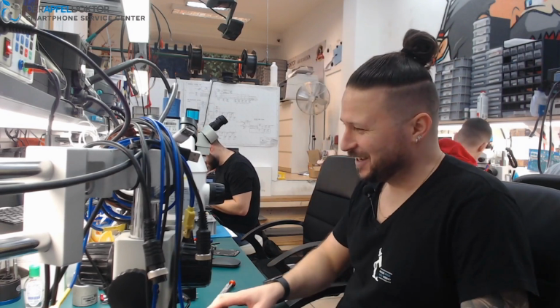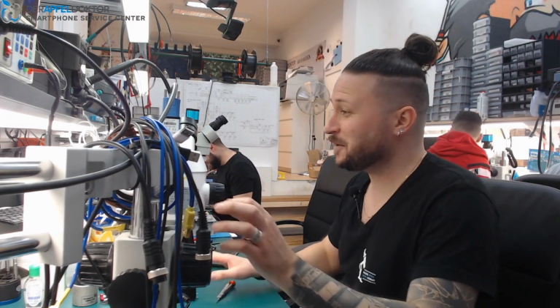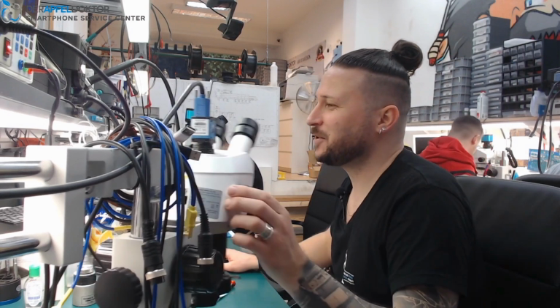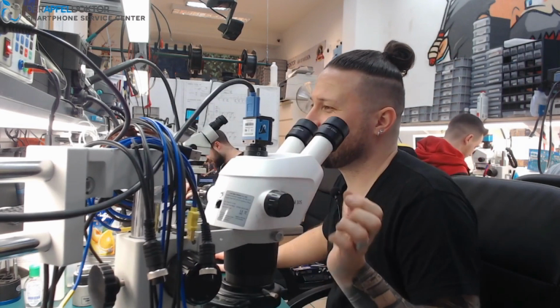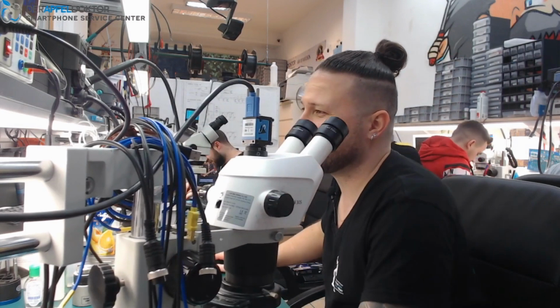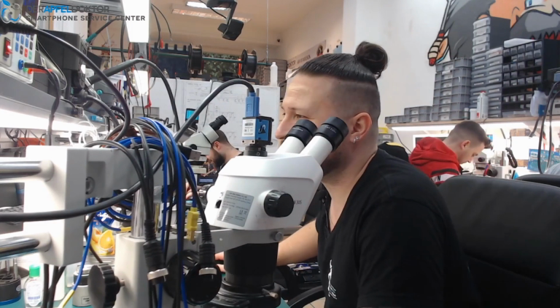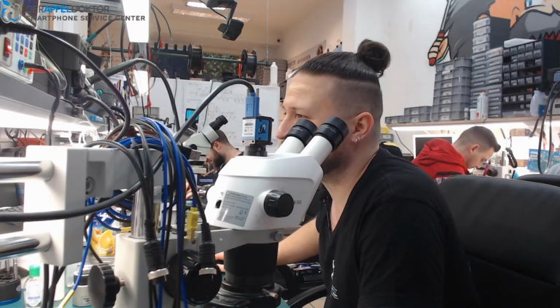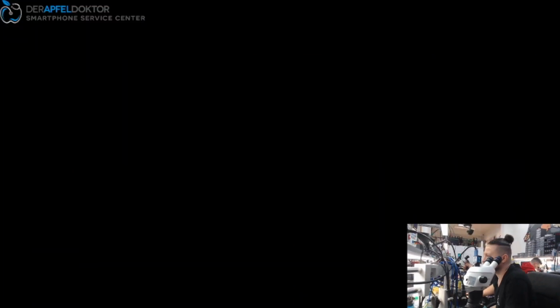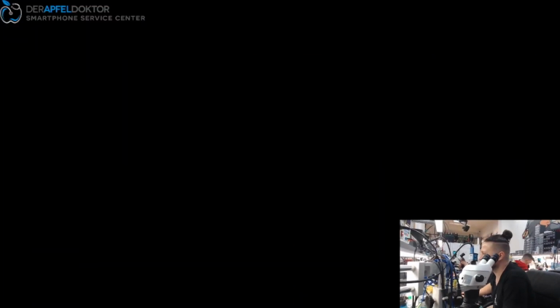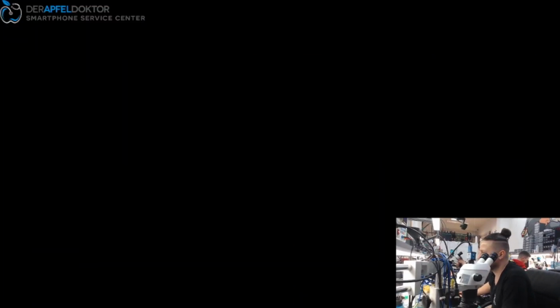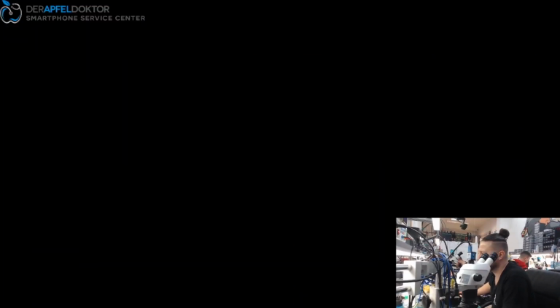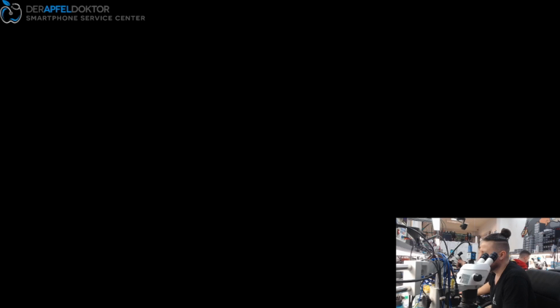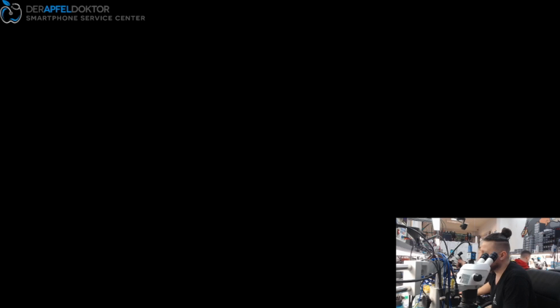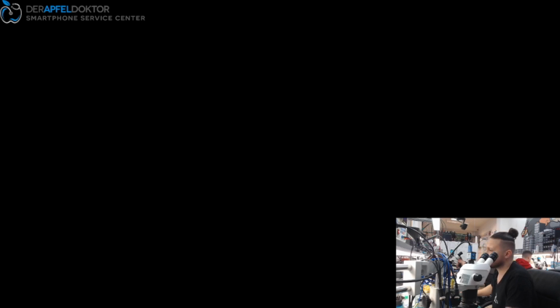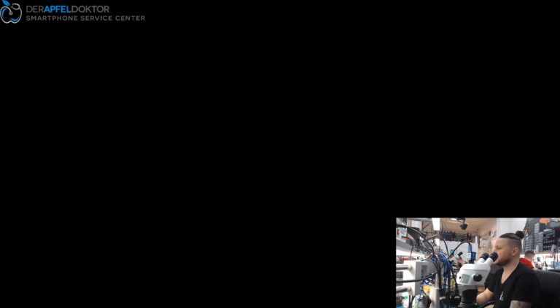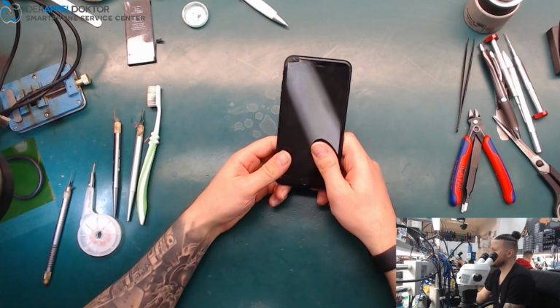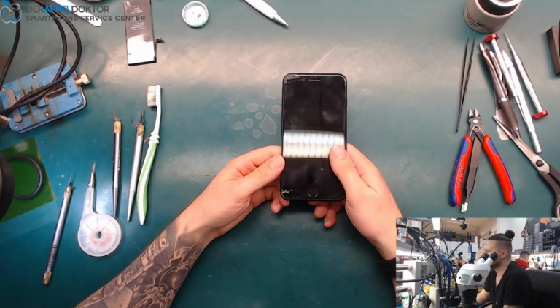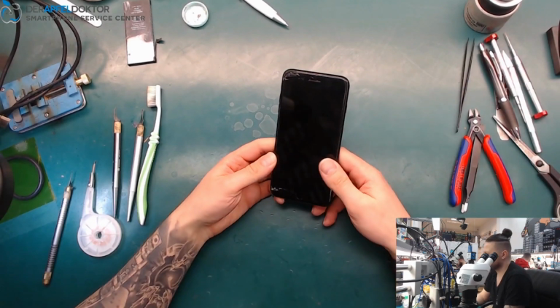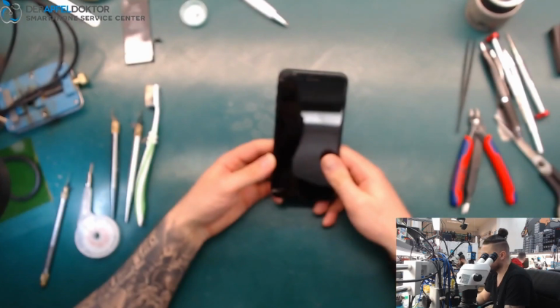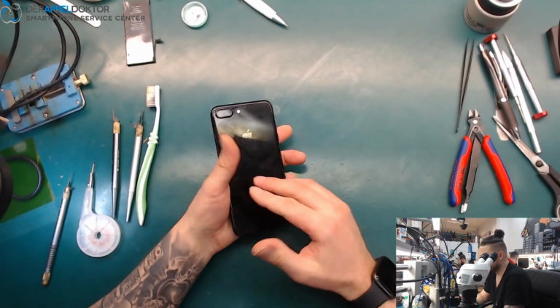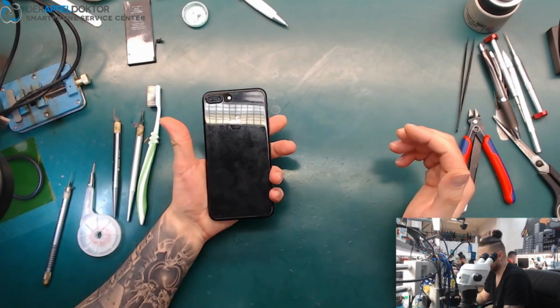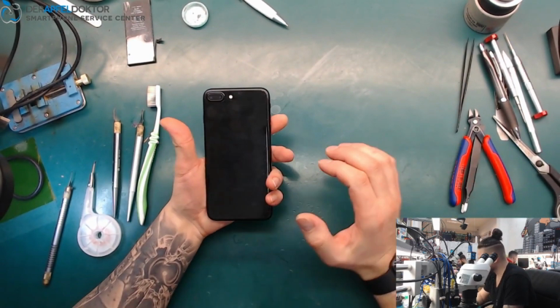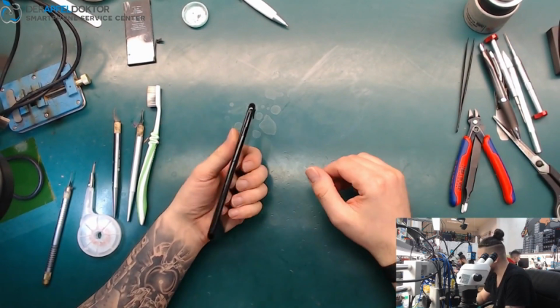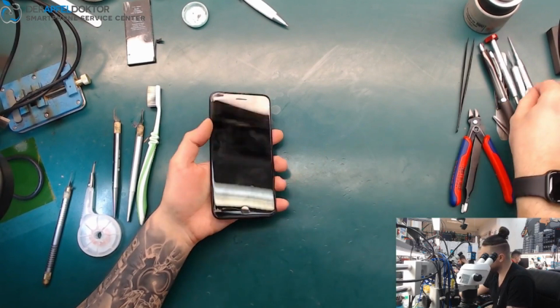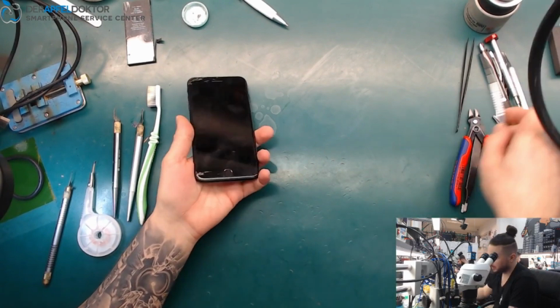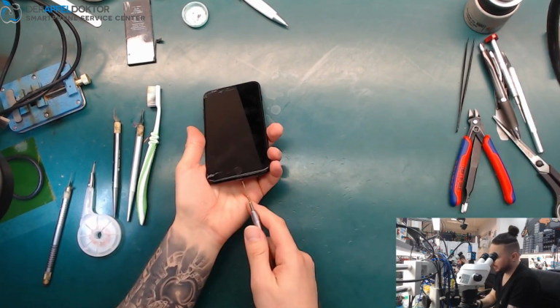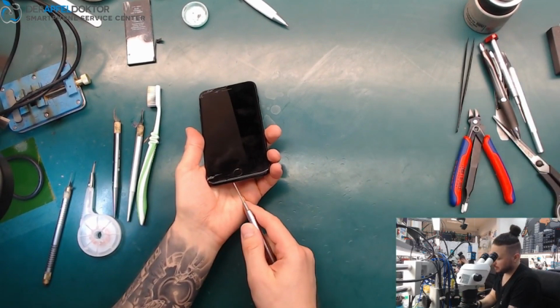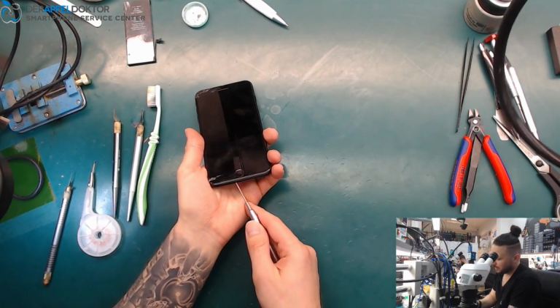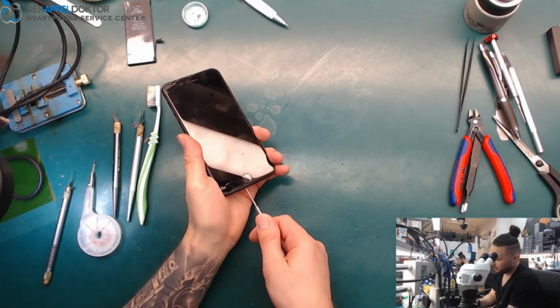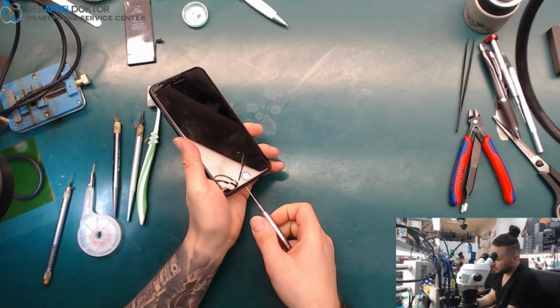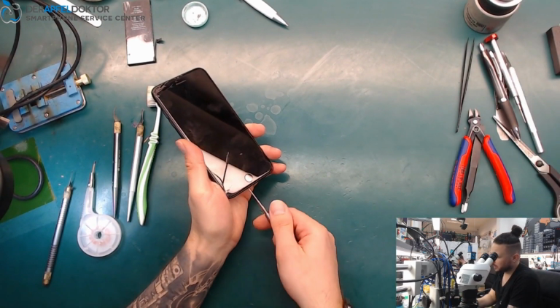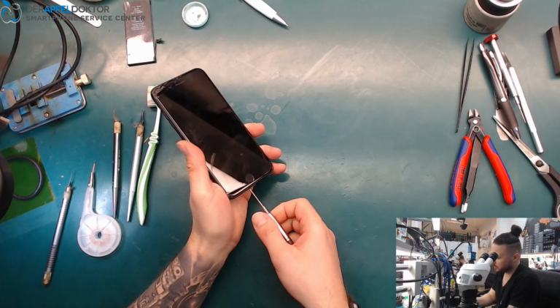Today we start with an iPhone 7 Plus, which was mailed in for a data recovery job, because the phone just doesn't work anymore at all and the customer needs the important data. So let's have a look at what we can do here.